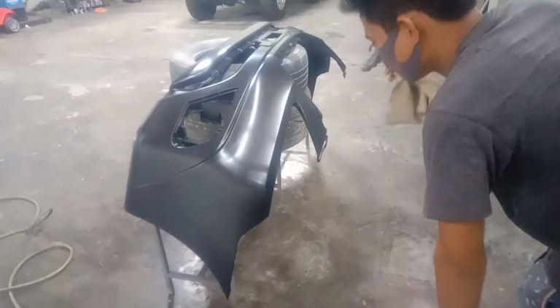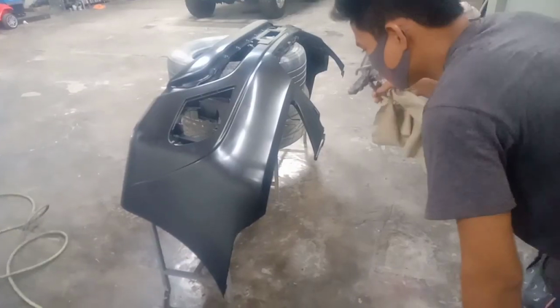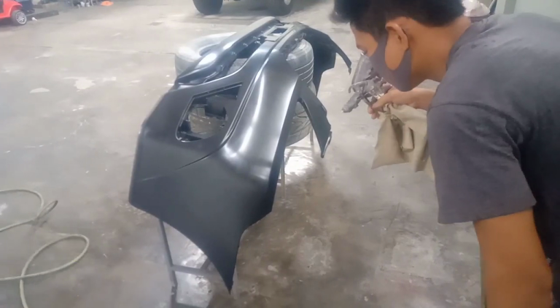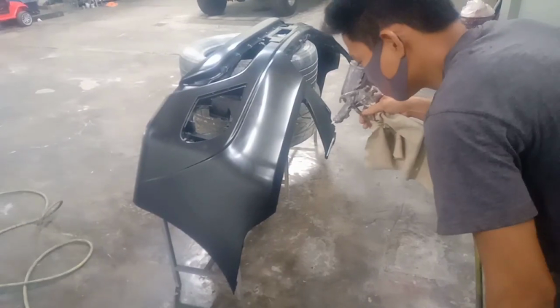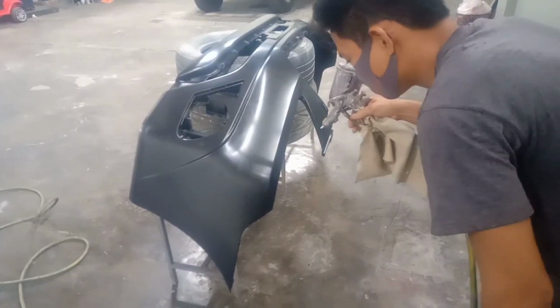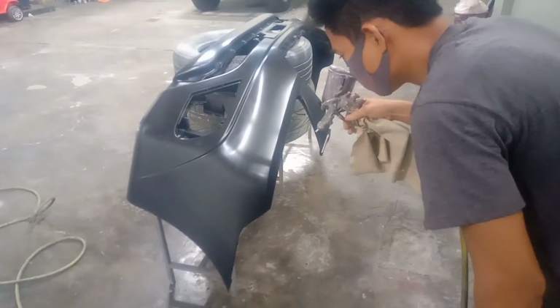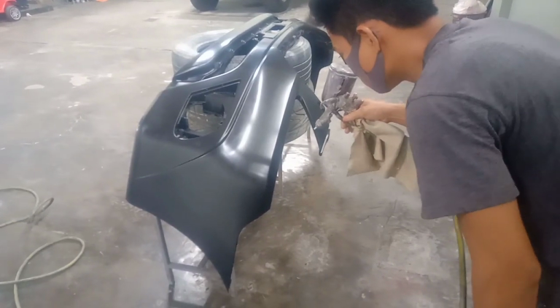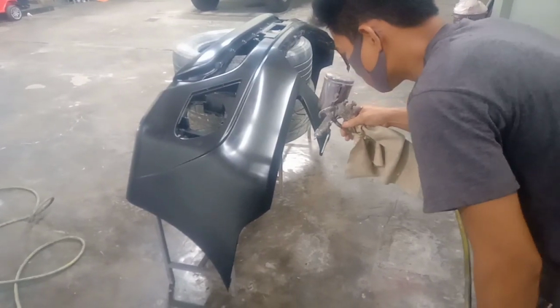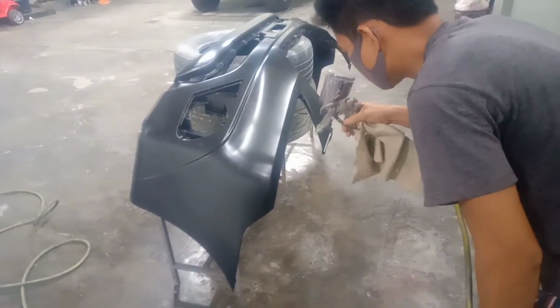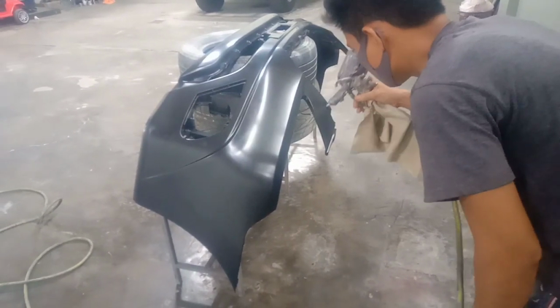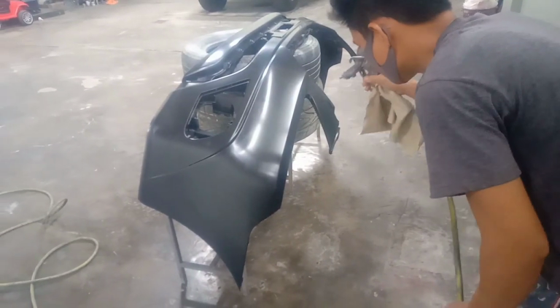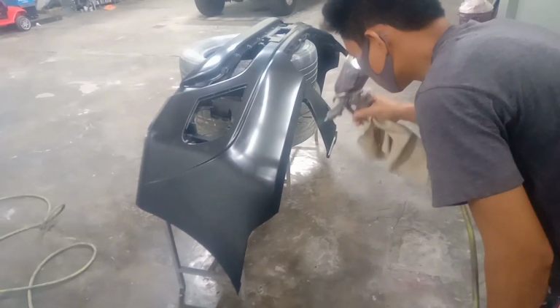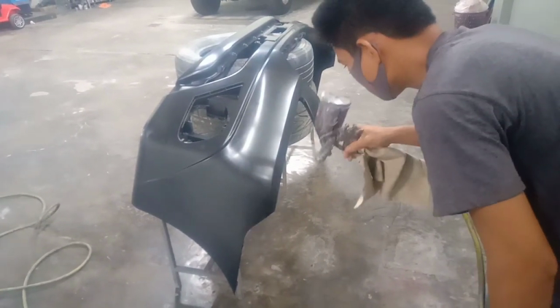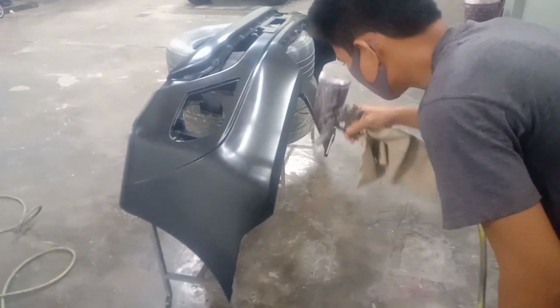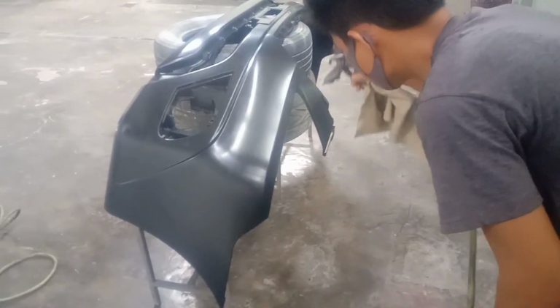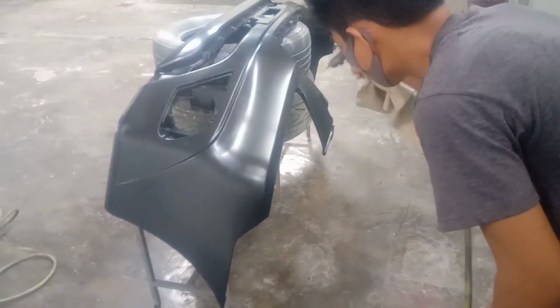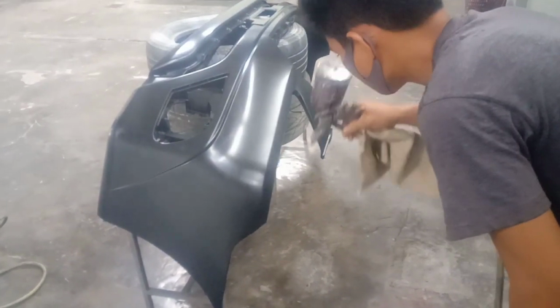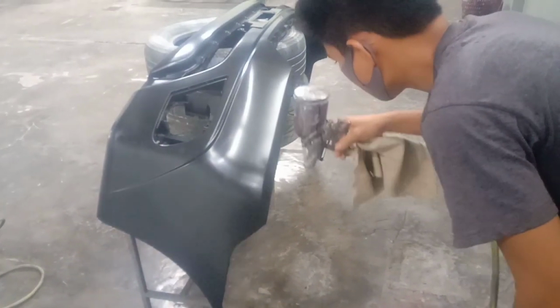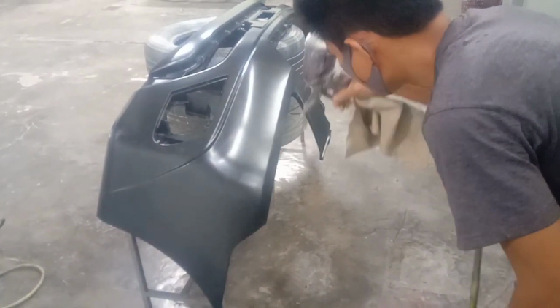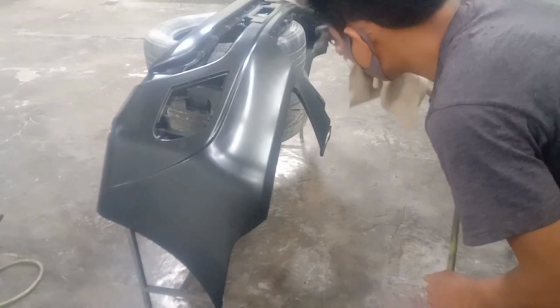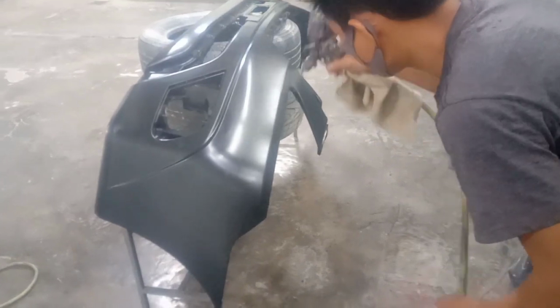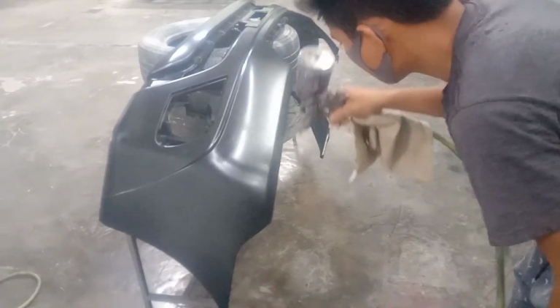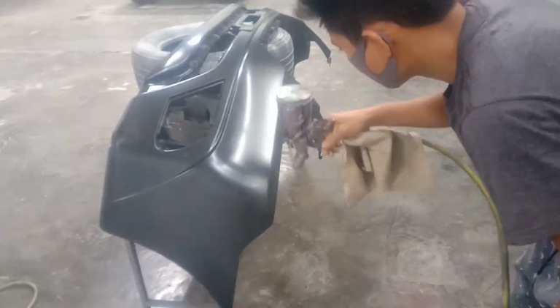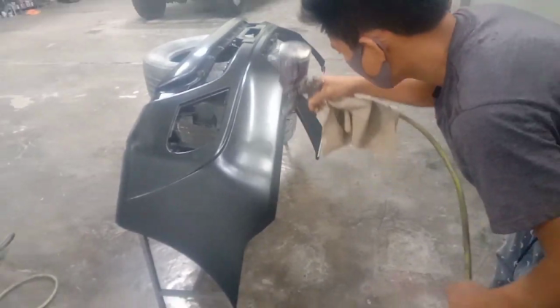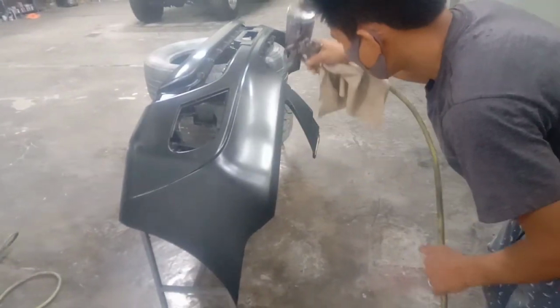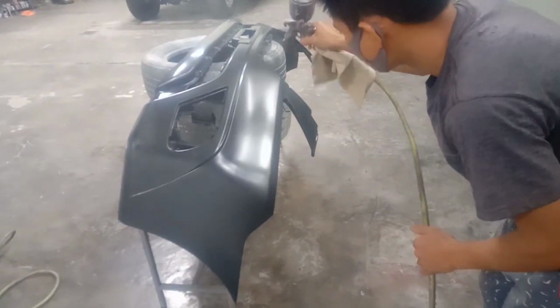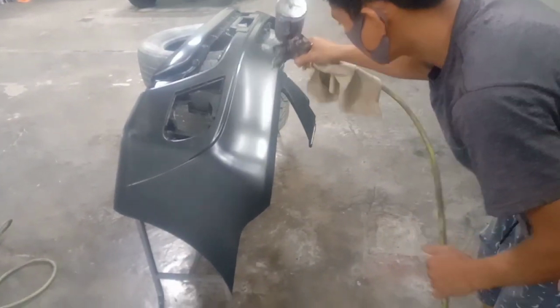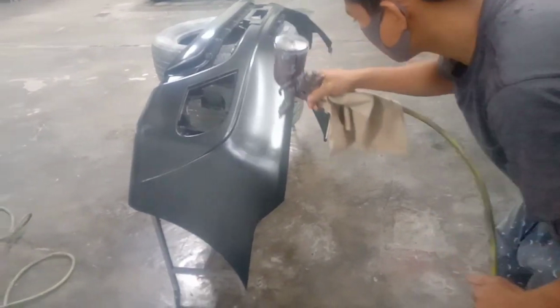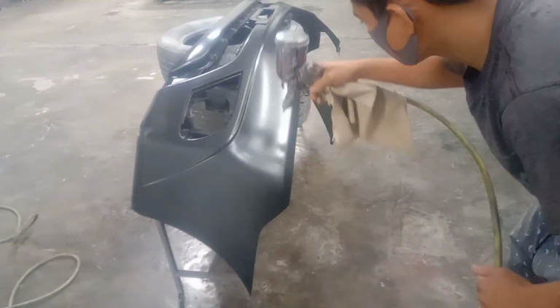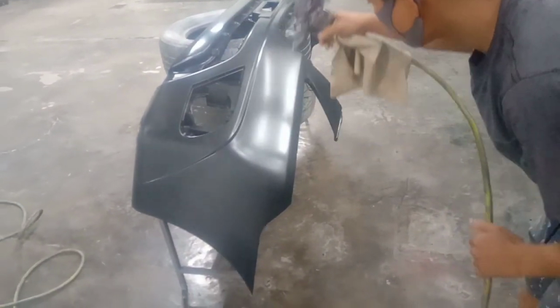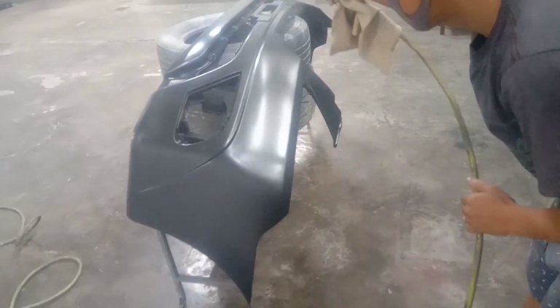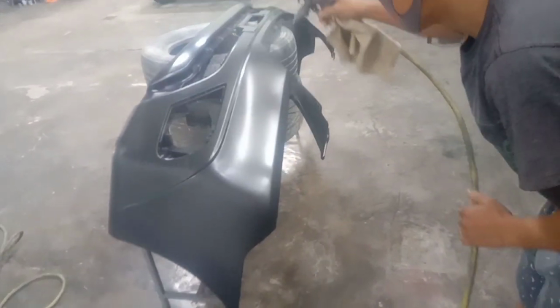Setelah permukaan bumper di primer, selanjutnya kita semprotkan warna dasar ya teman-teman. Kita semprotkan warna dasar secukupnya. (After the bumper surface is primed, next we spray the base coat, friends. We spray the base coat as needed.)